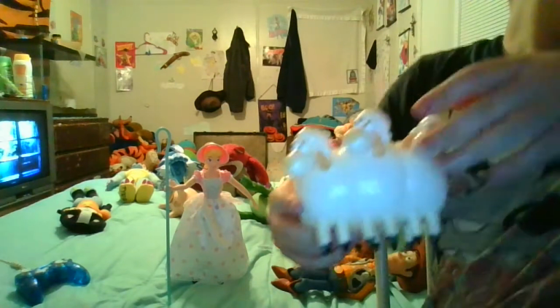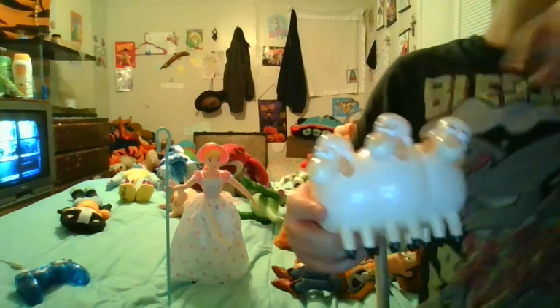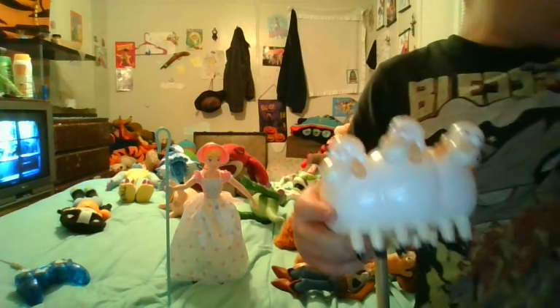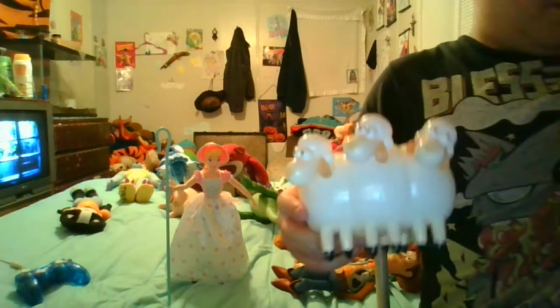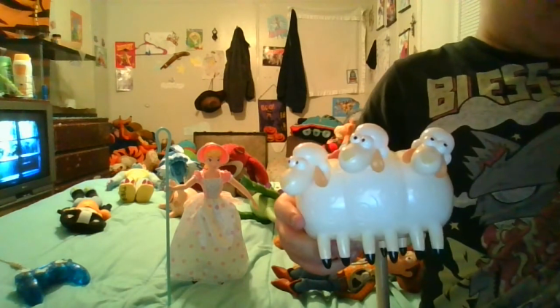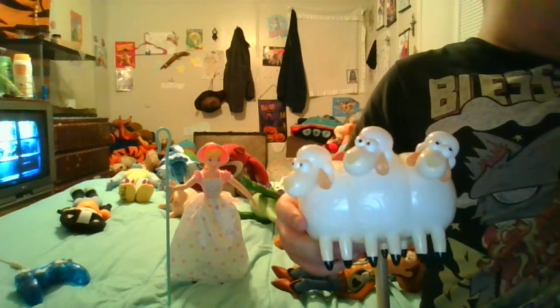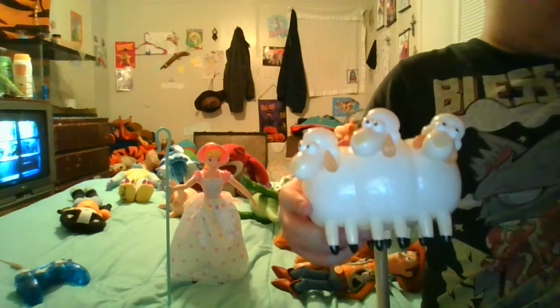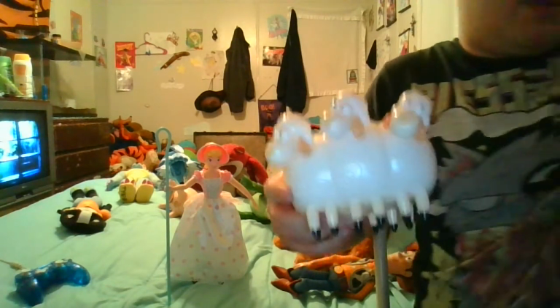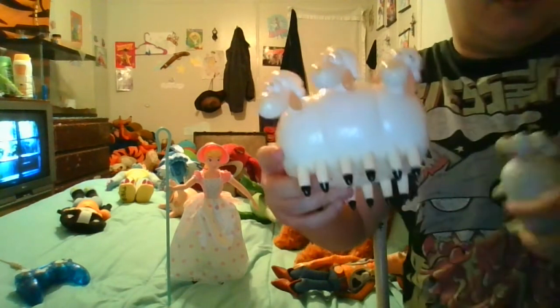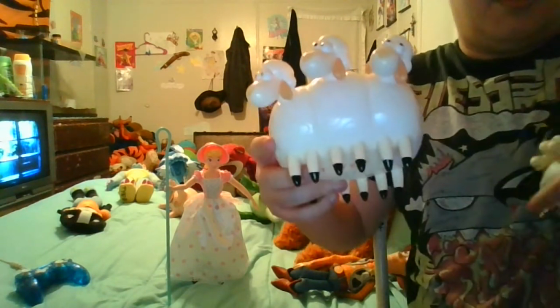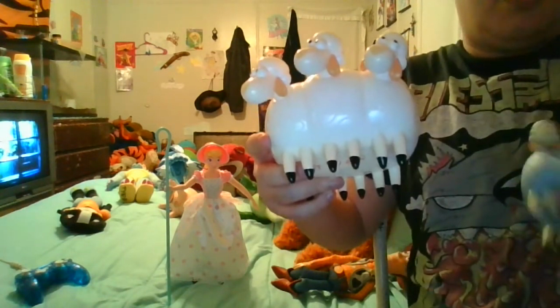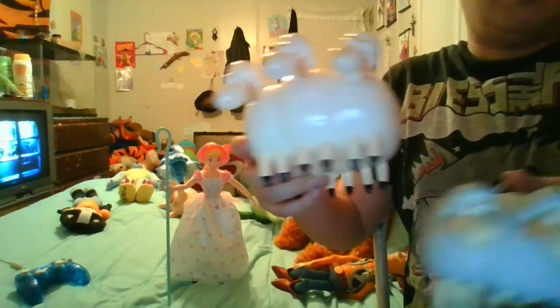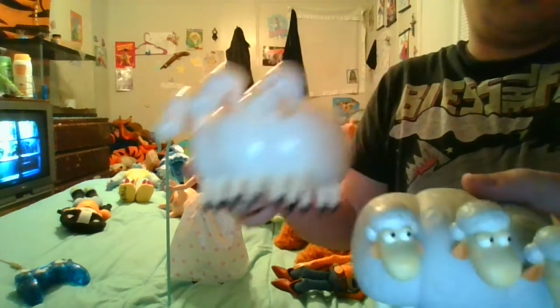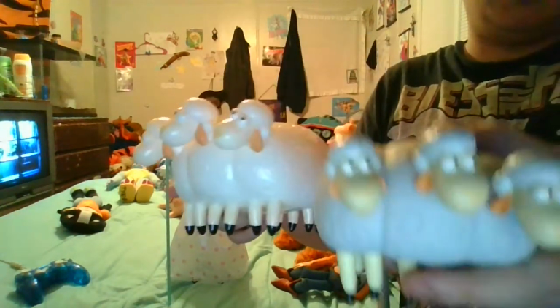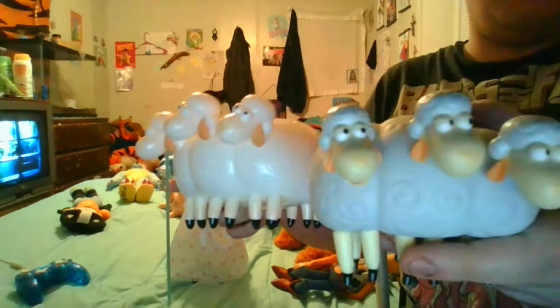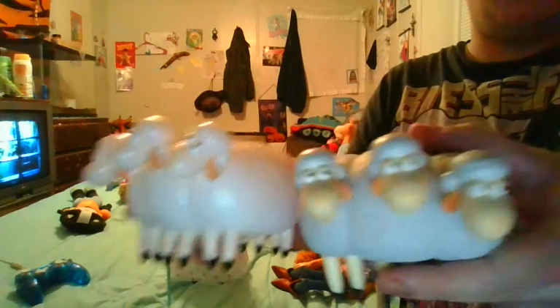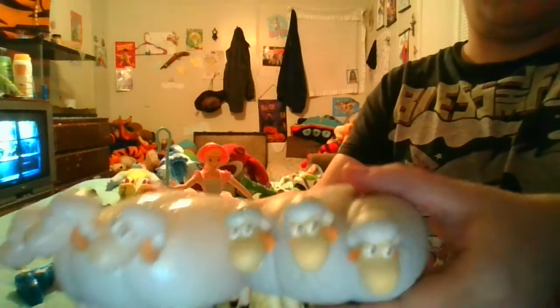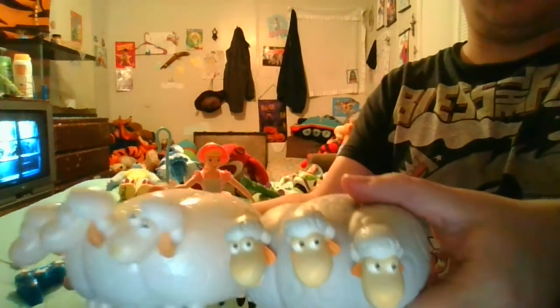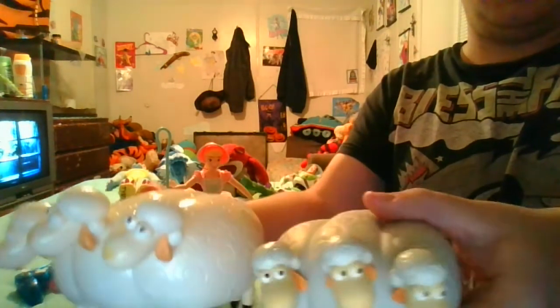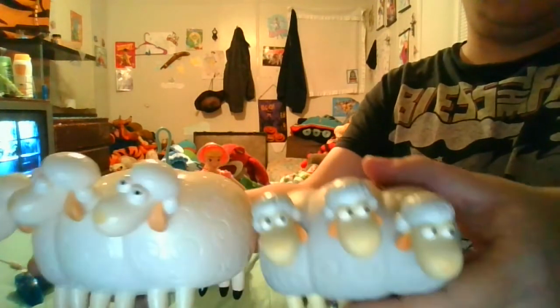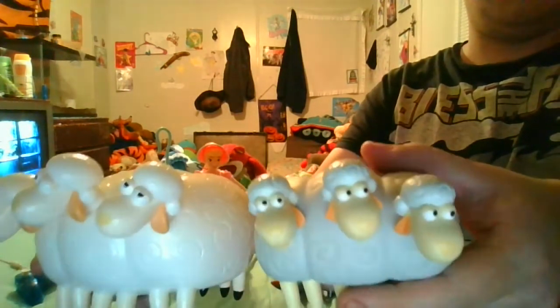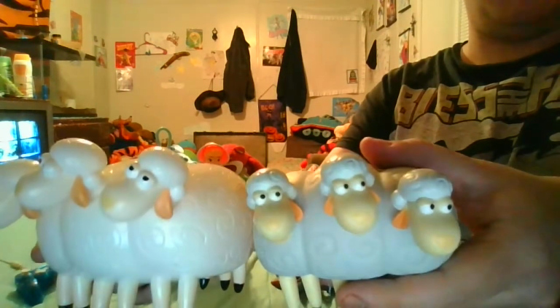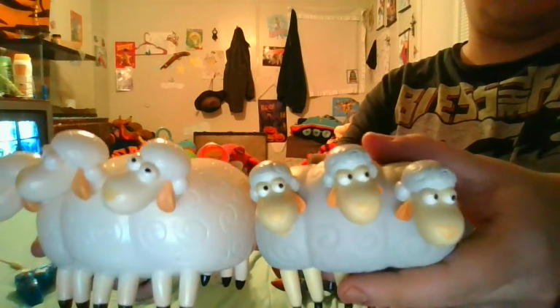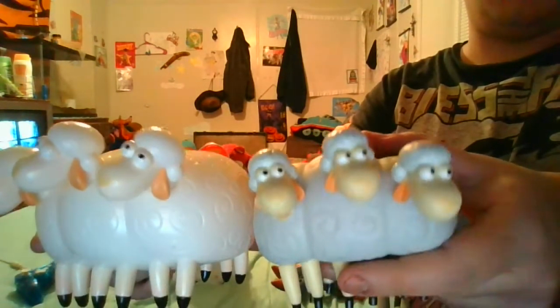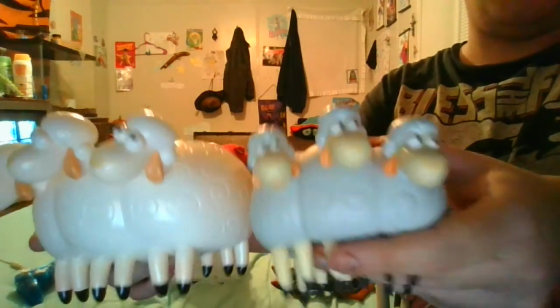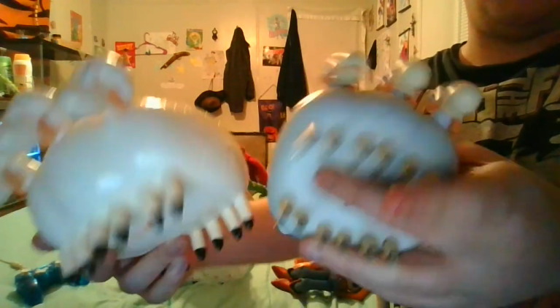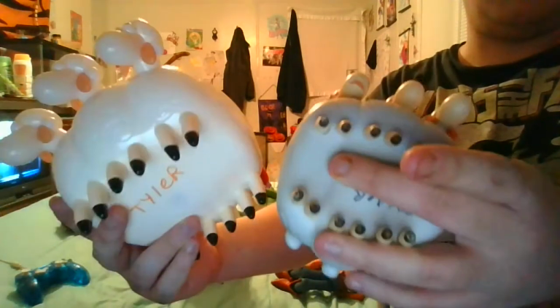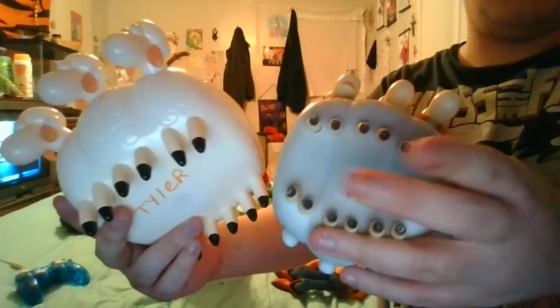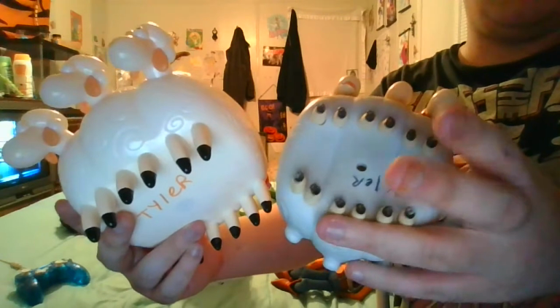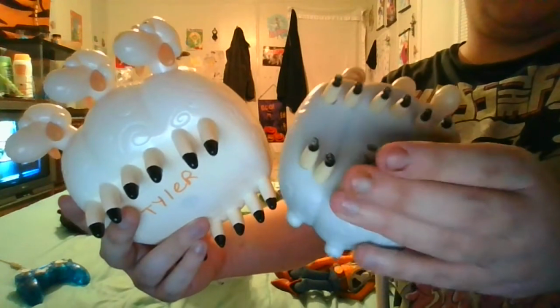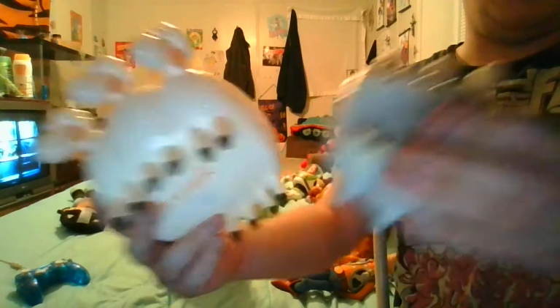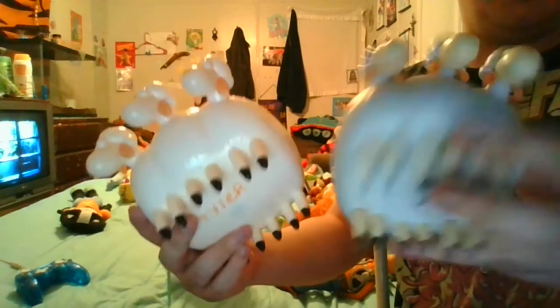I have a Bo Peep lamp I got from Target, and I was able to get the sheep off that lamp. You can see they're looking in opposite directions here — I made mine look the same way and put my name on them.